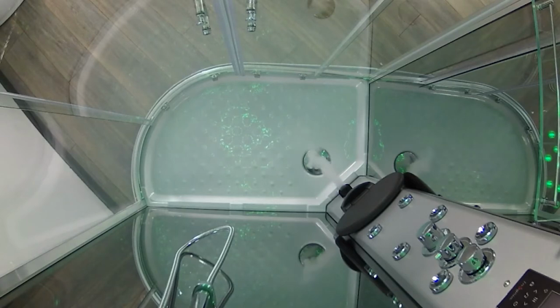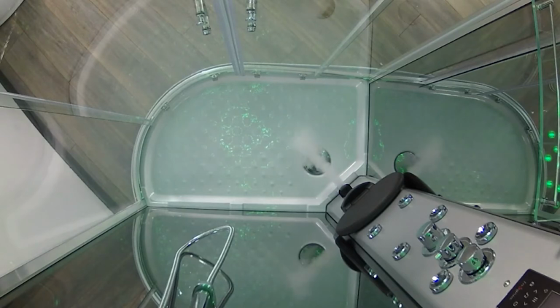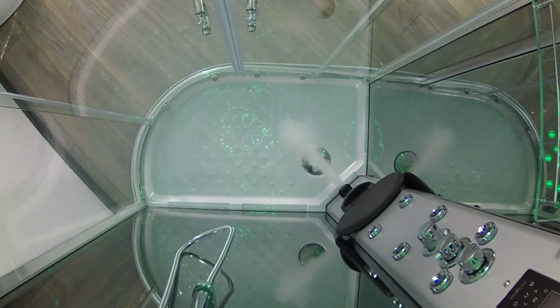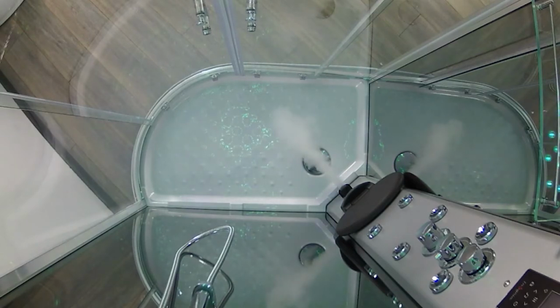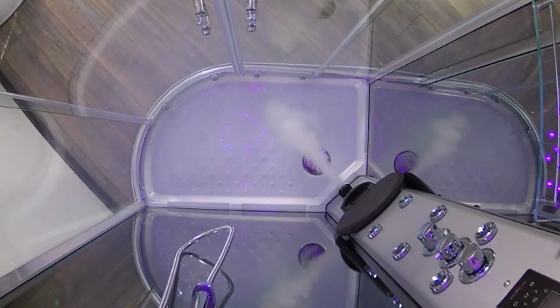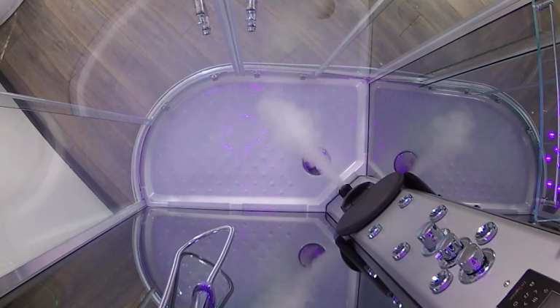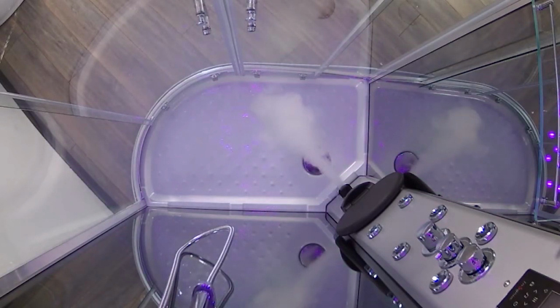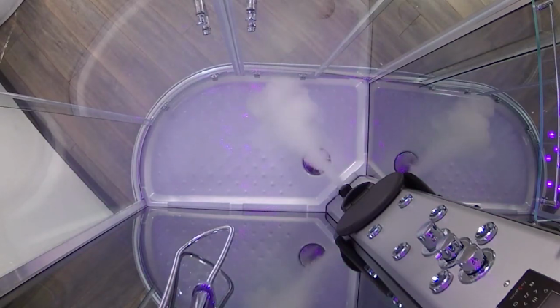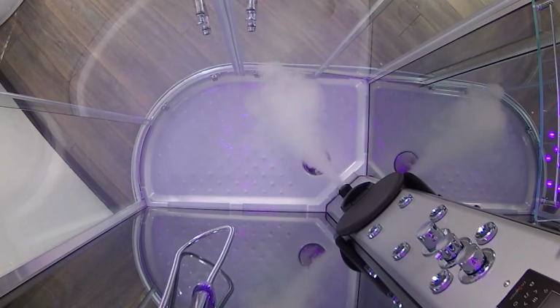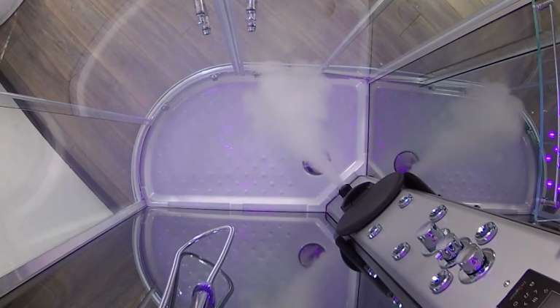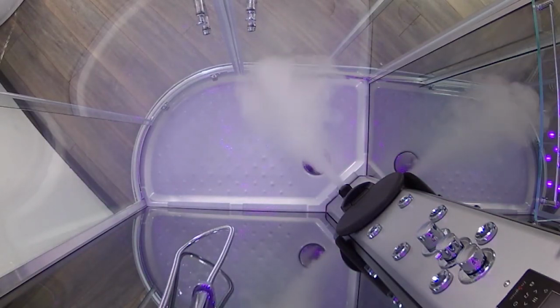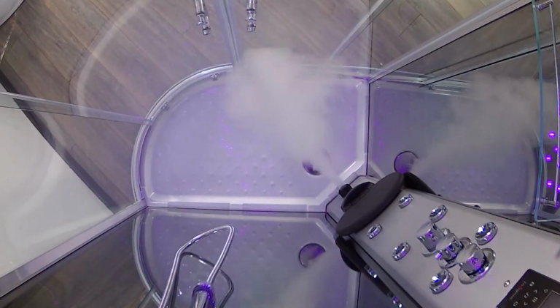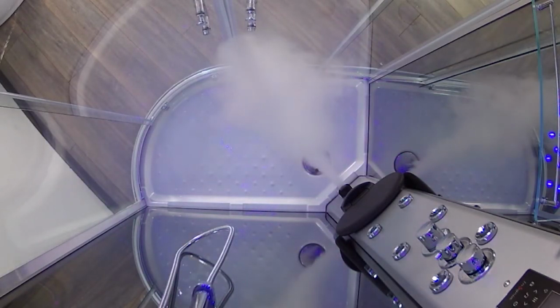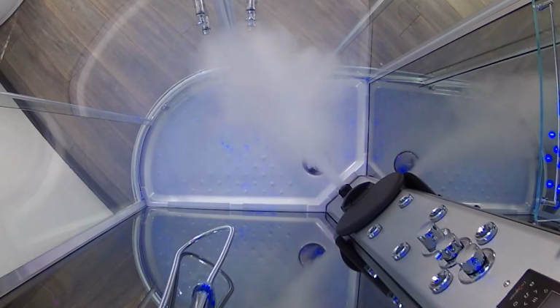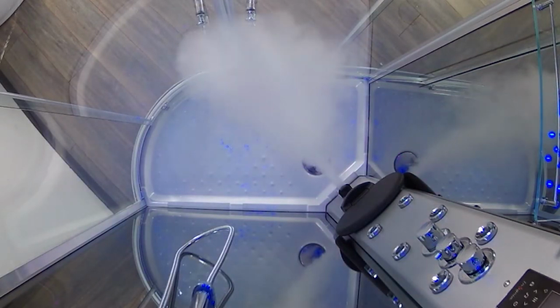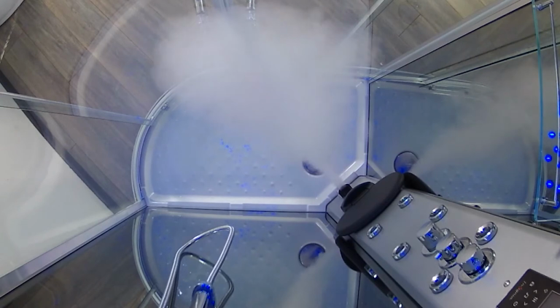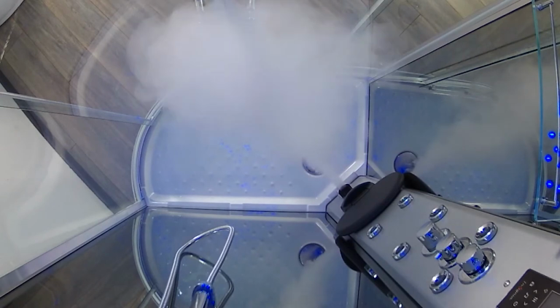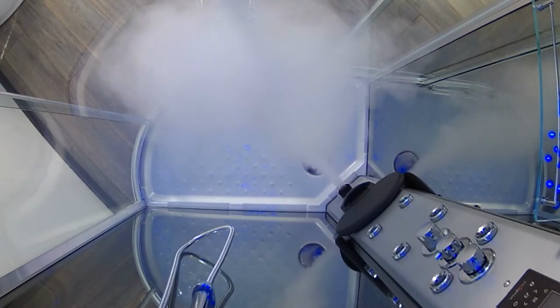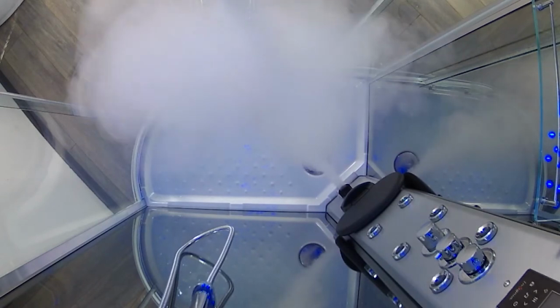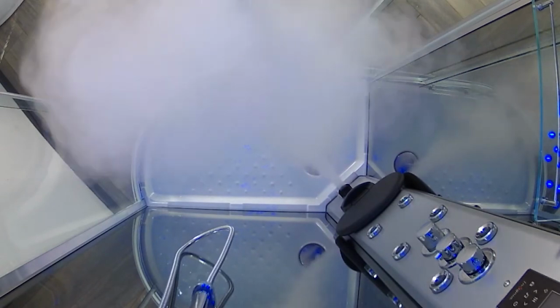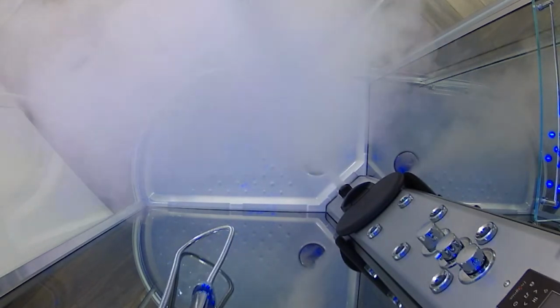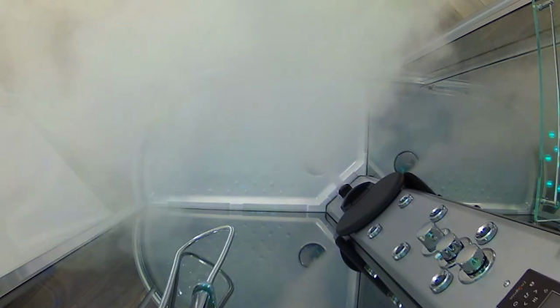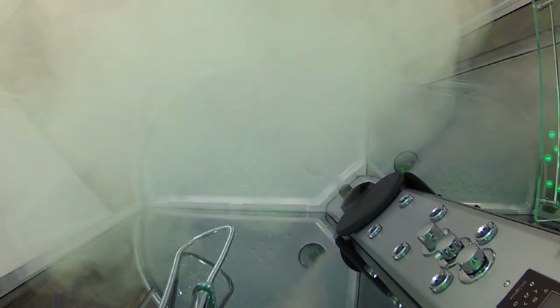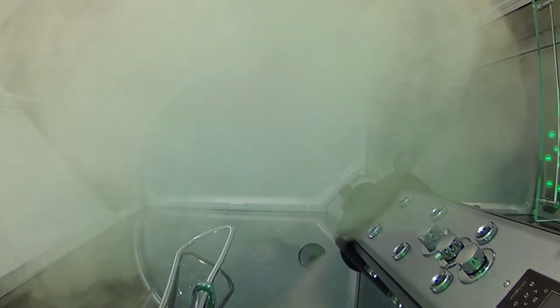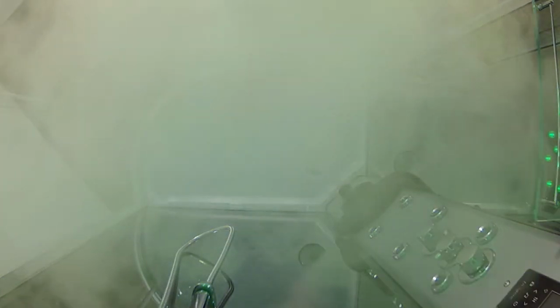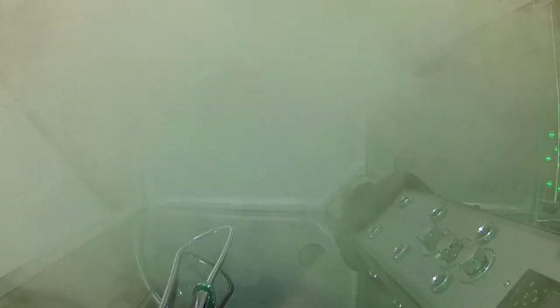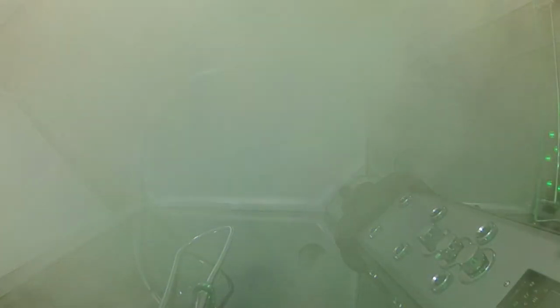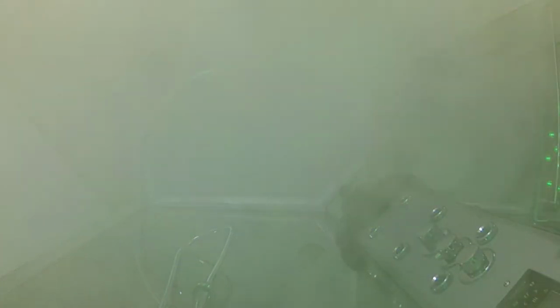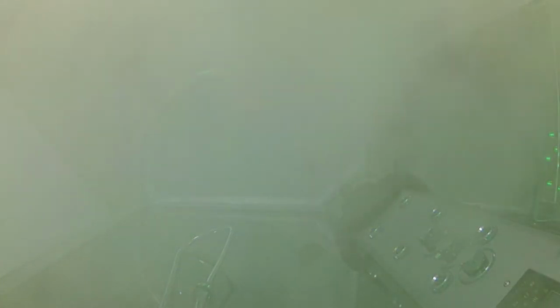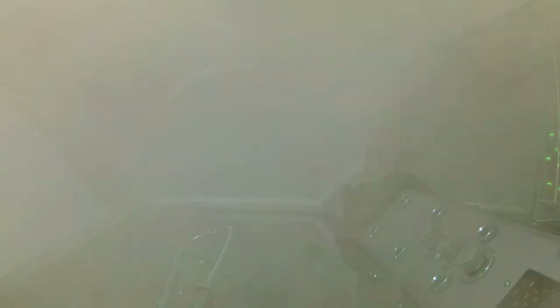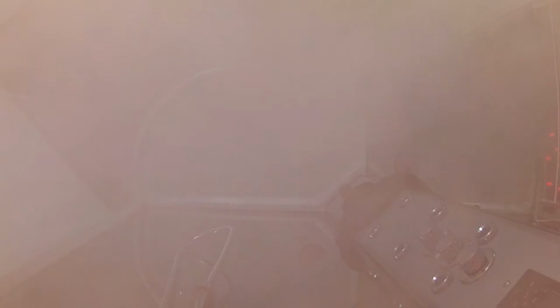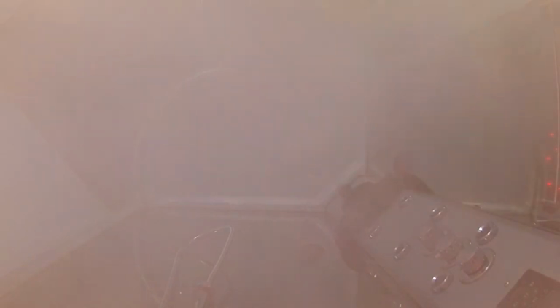You can also unwind with a relaxing steam from the fast-start three kilowatt steam generator, which will engulf the cabin in minutes, billowing out from the aesthetically pleasing chrome finished steam outlet.